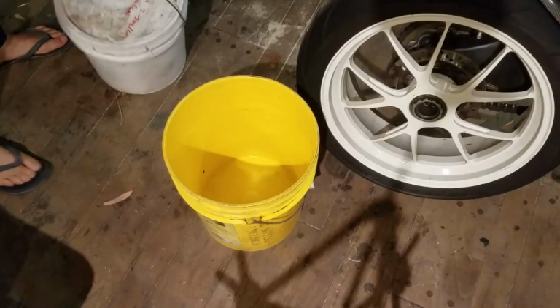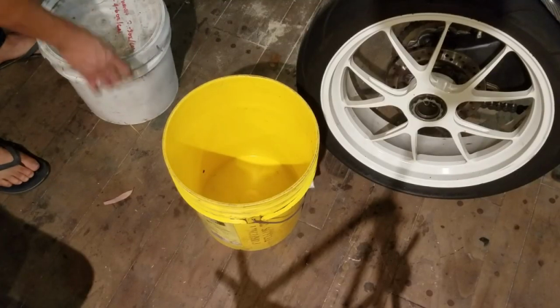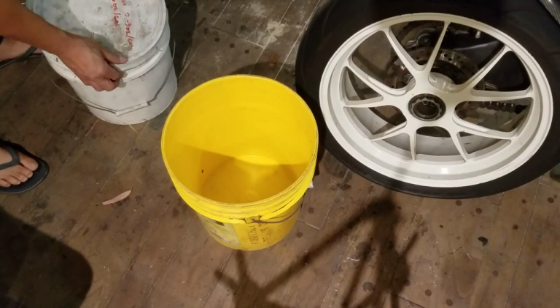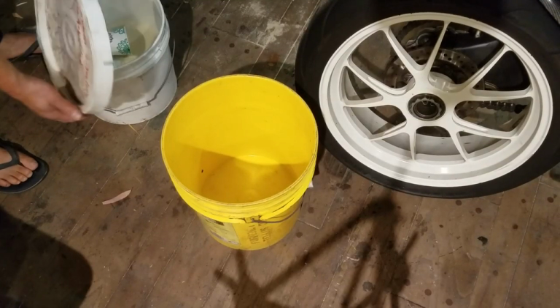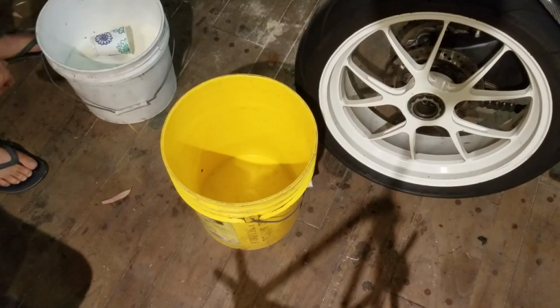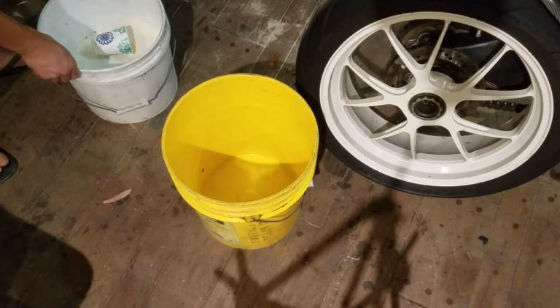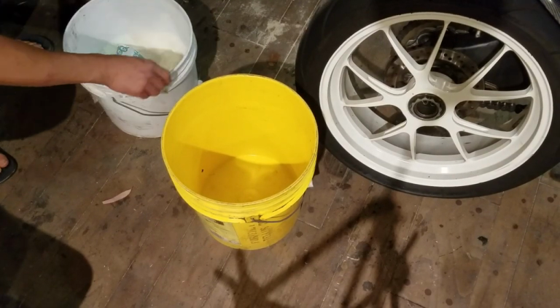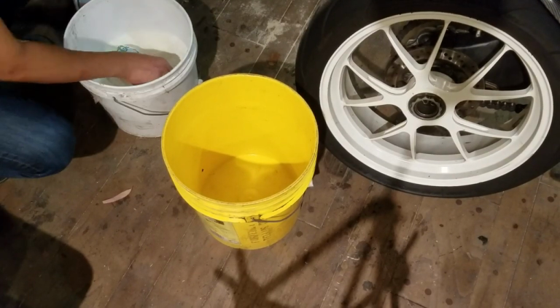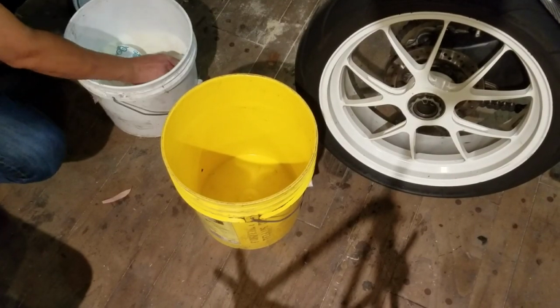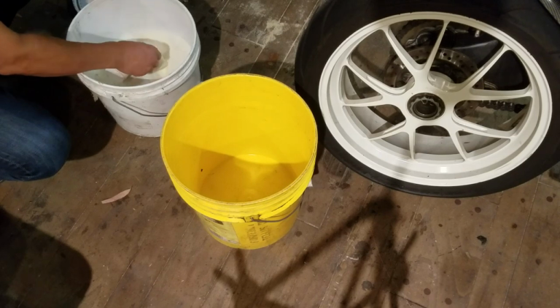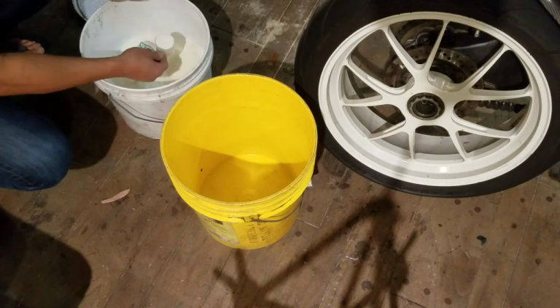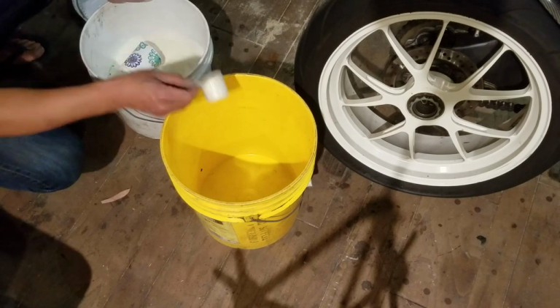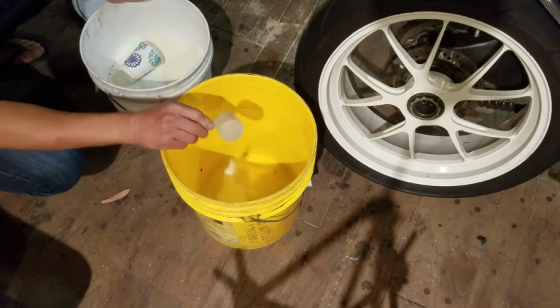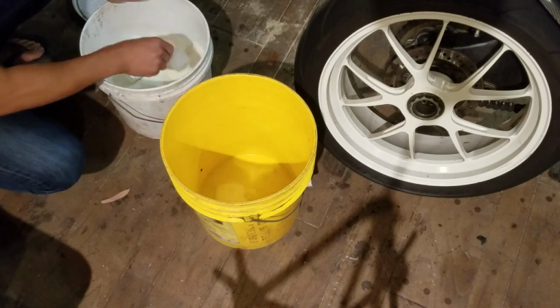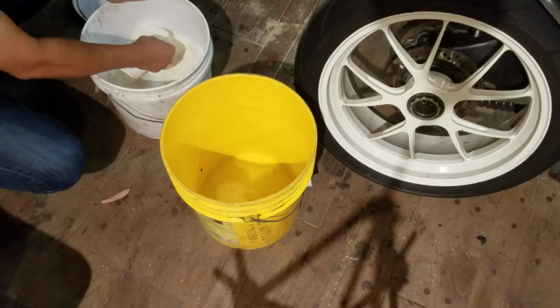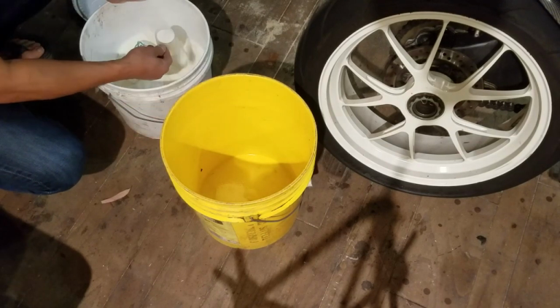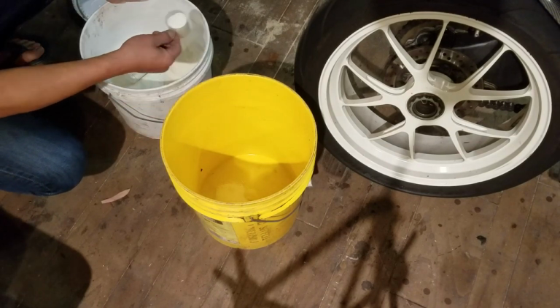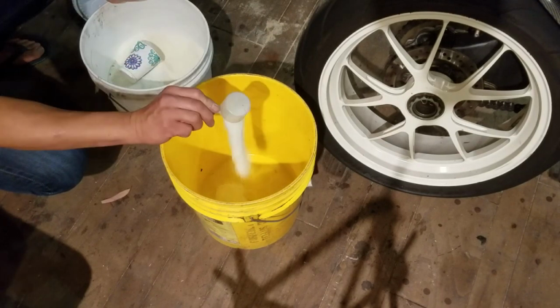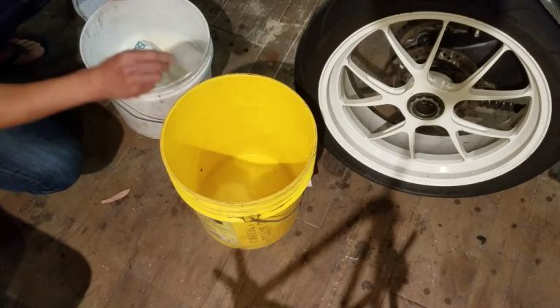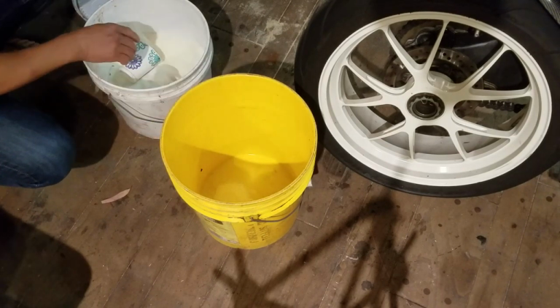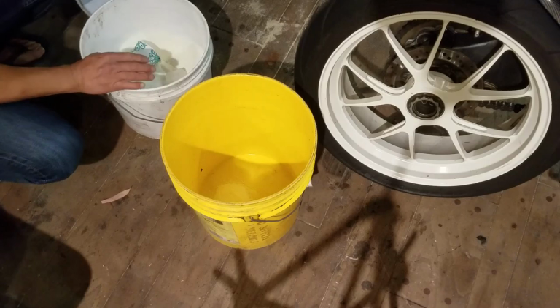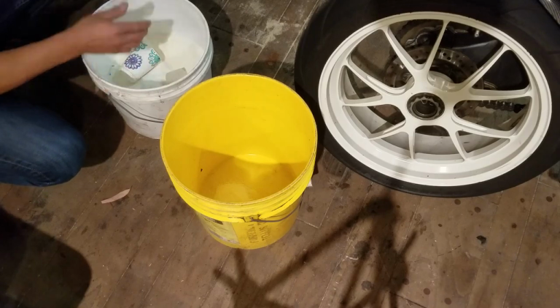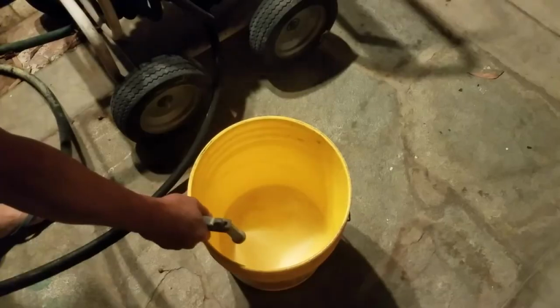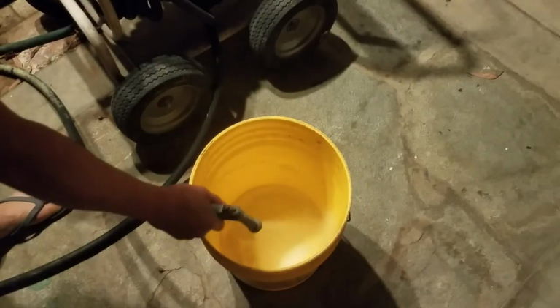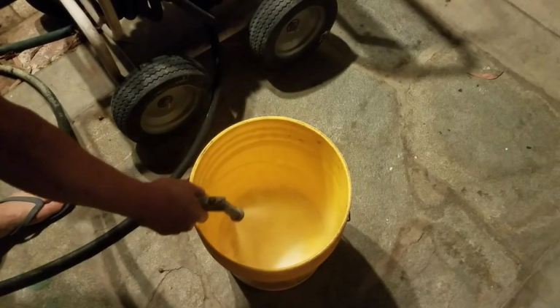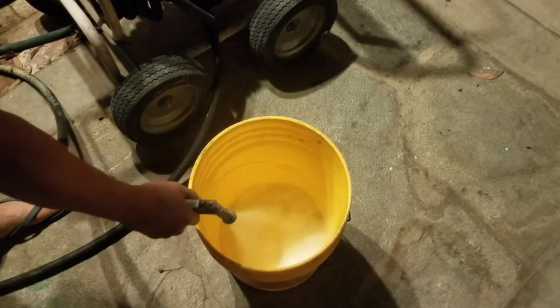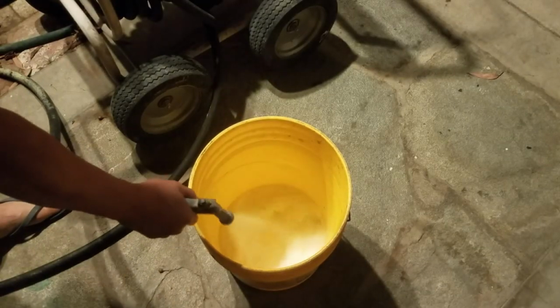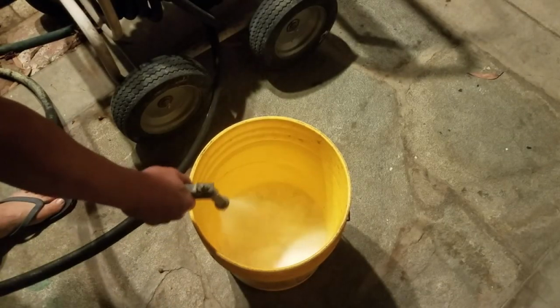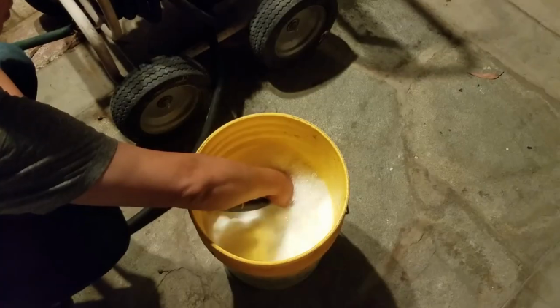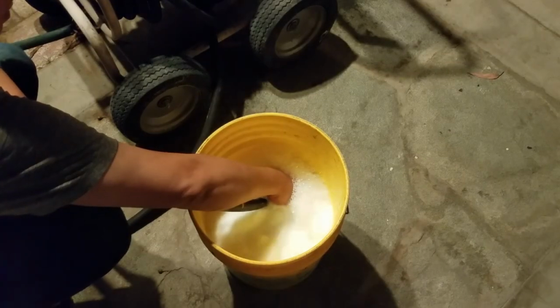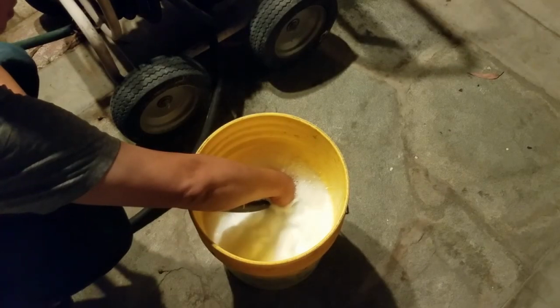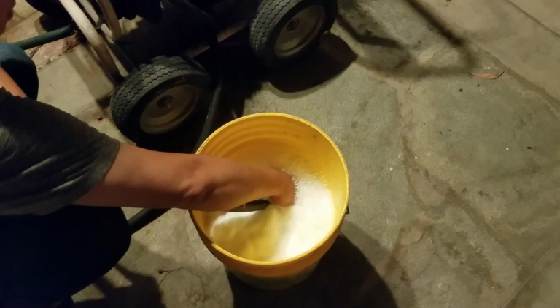Grab a bucket, add some detergent. Laundry detergent is perfect but I use something even stronger — this is powdered degreaser, the same stuff I use to clean oil spots in my driveway. Then you add water. Leave some room for the jacket. I don't like to make too many bubbles.